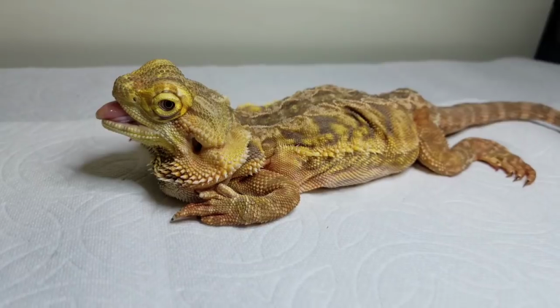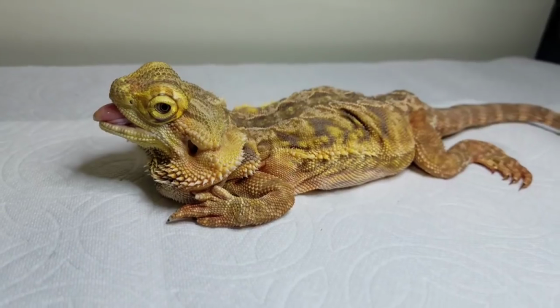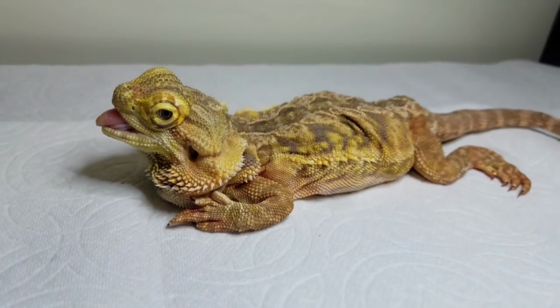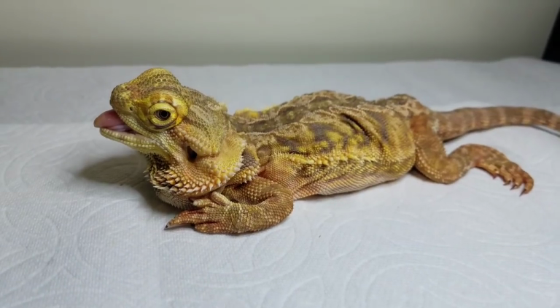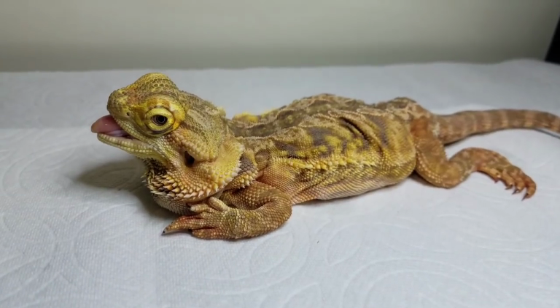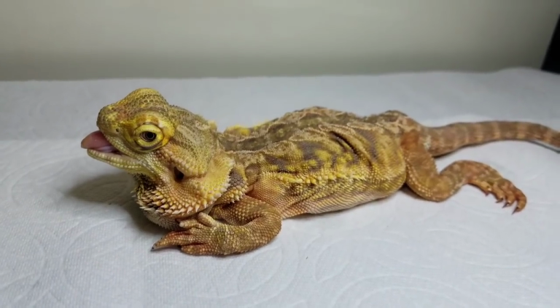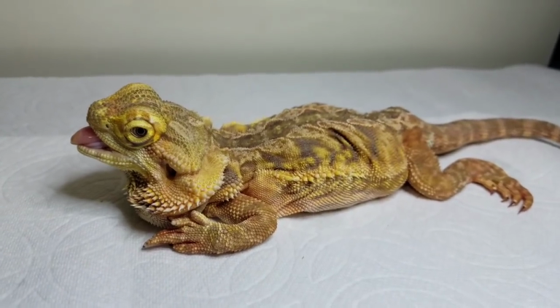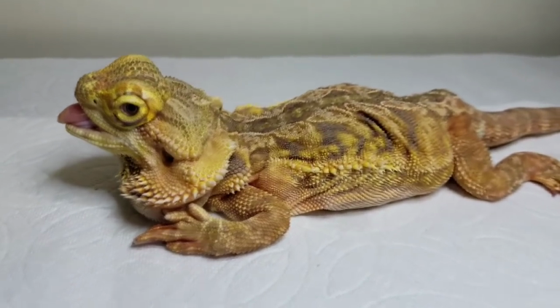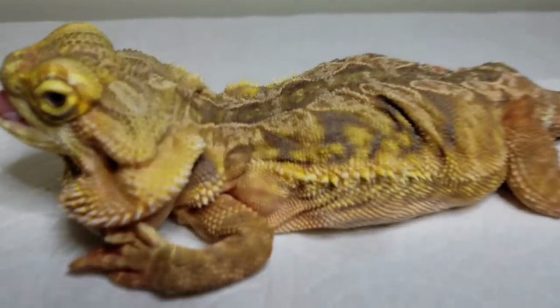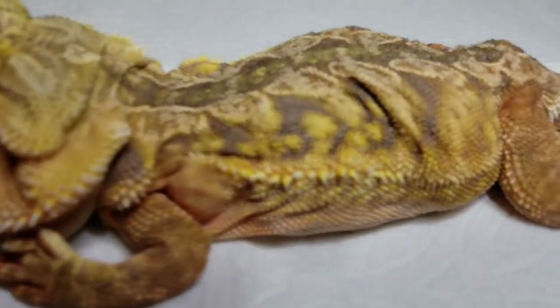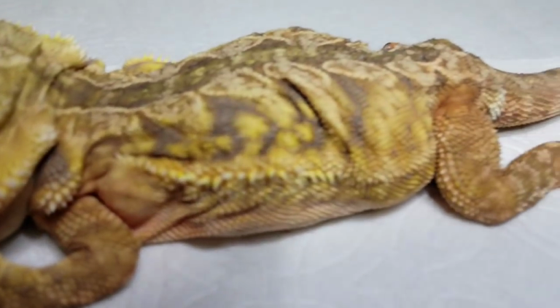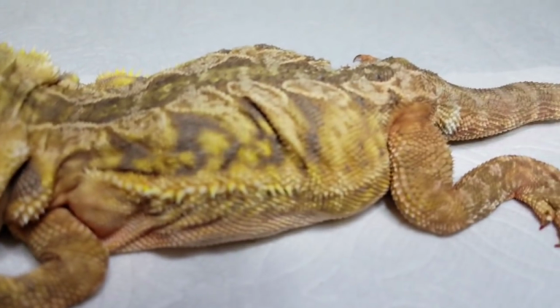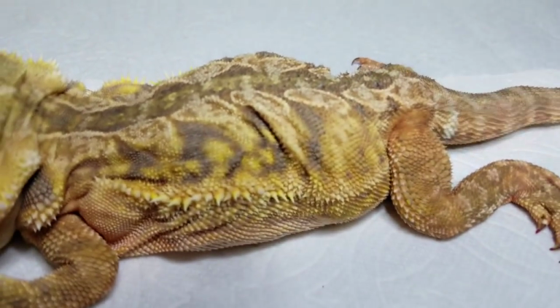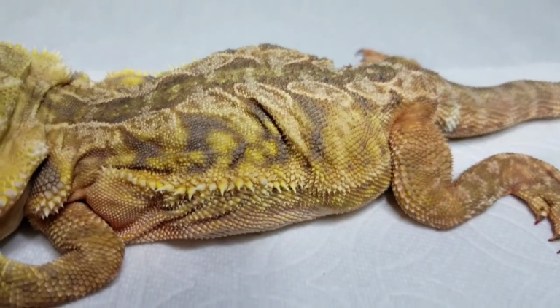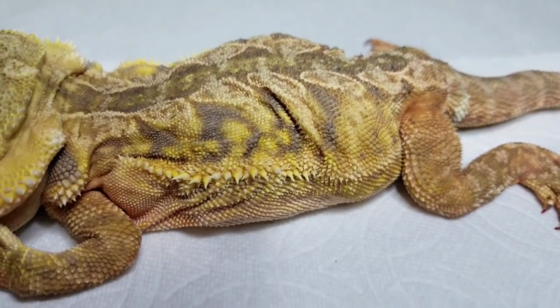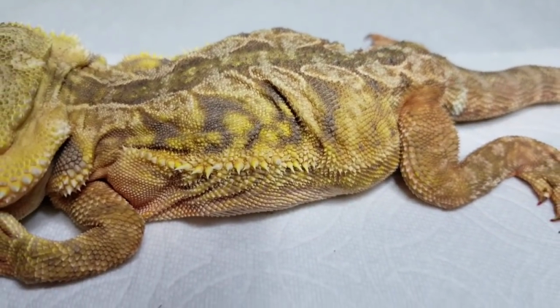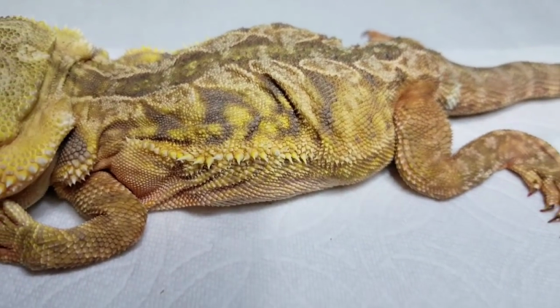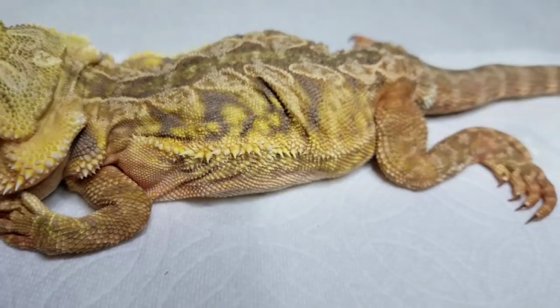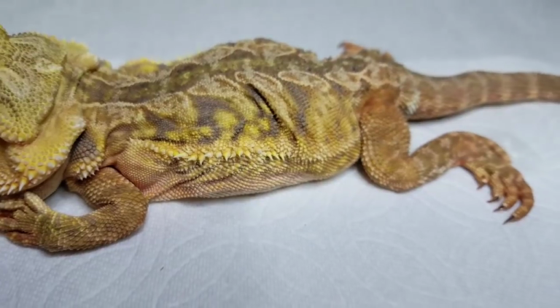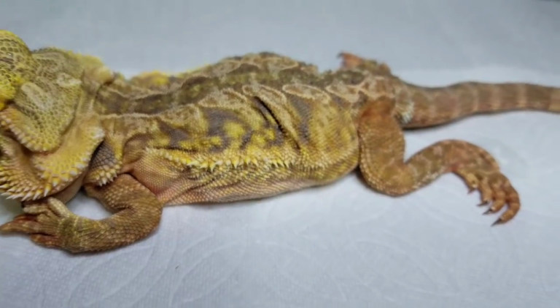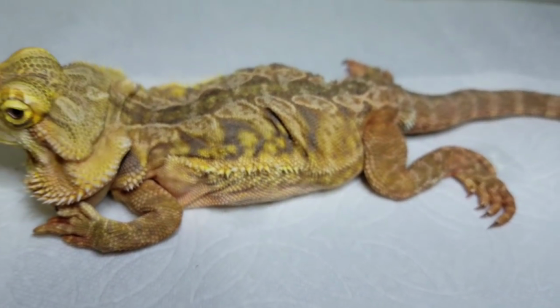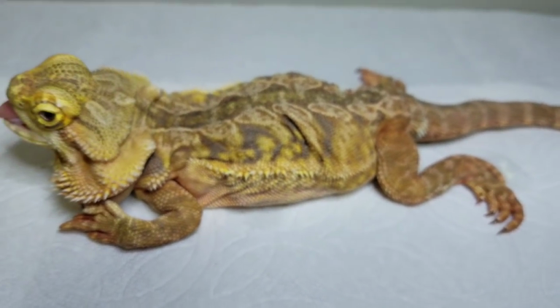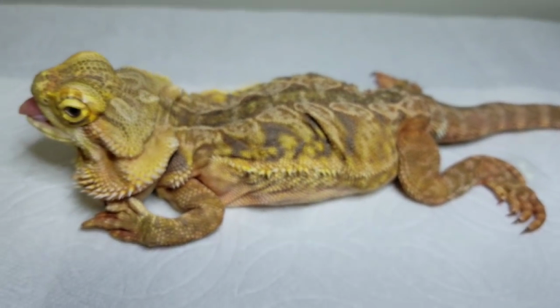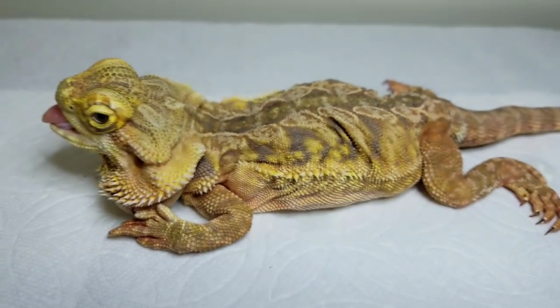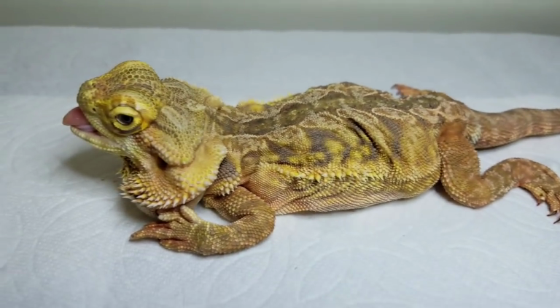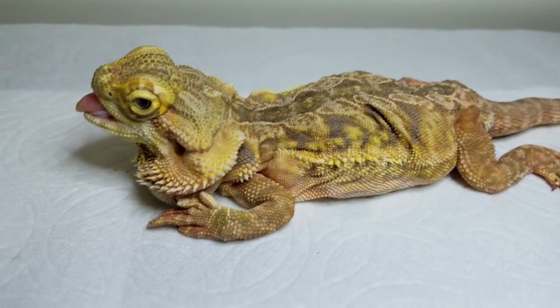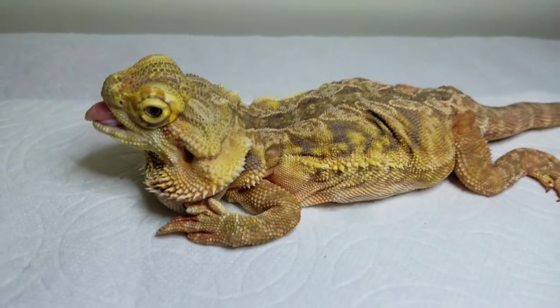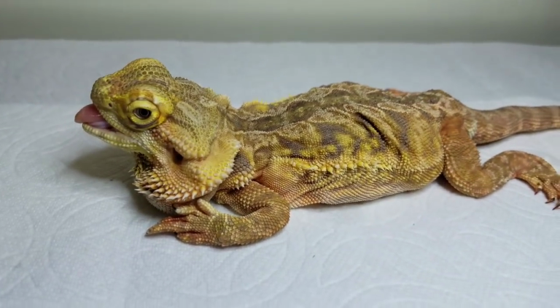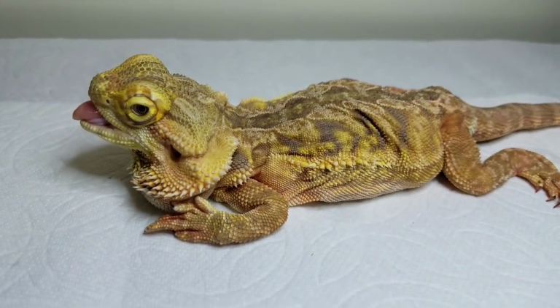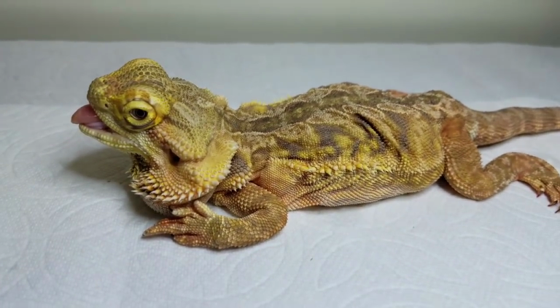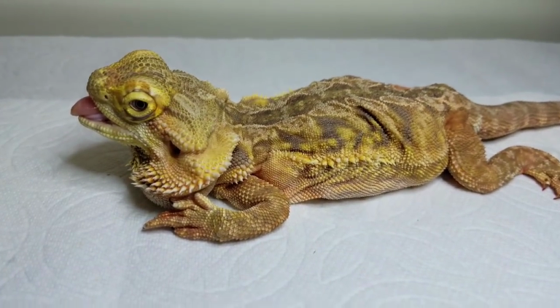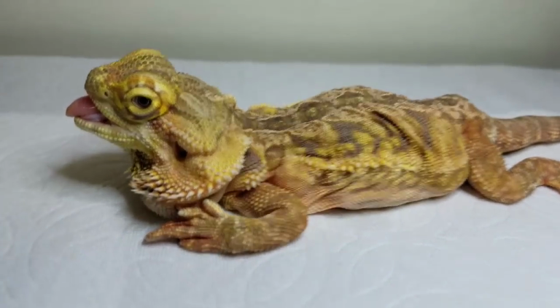This animal unfortunately is in a lot of pain and can't breathe properly, so it's going to have to be euthanized. That is the only humane thing to do at this point.